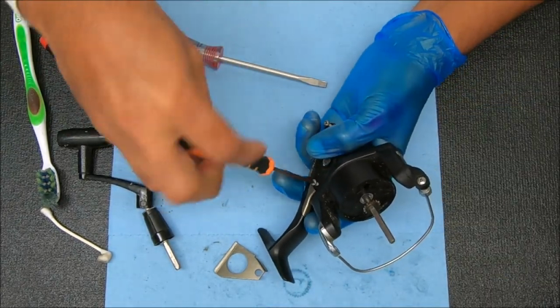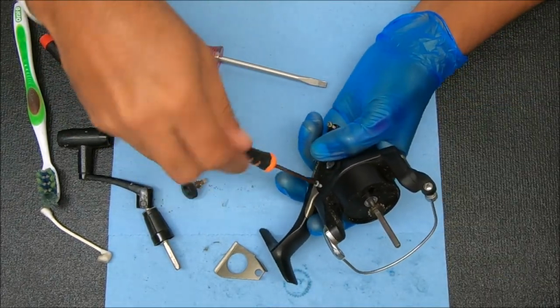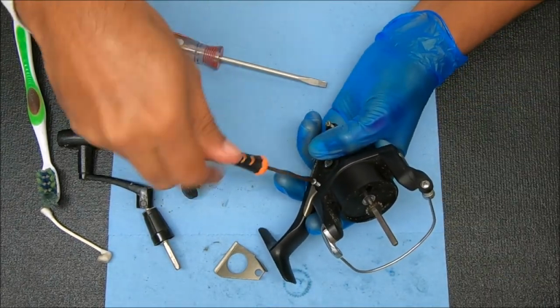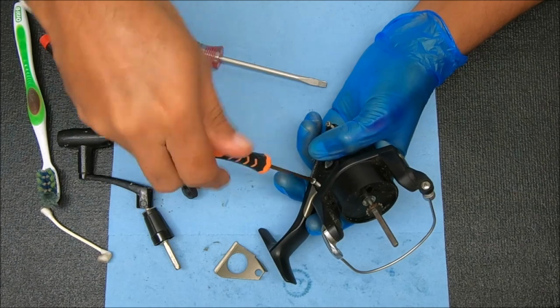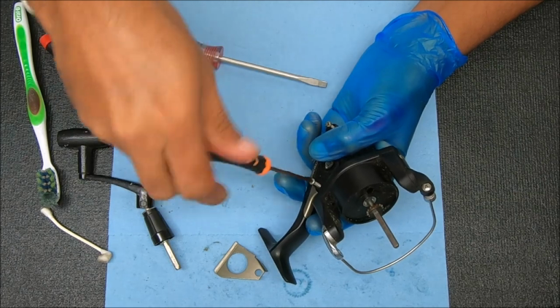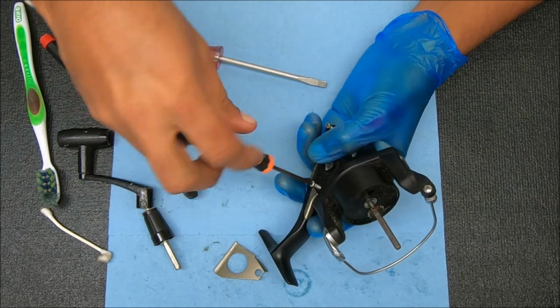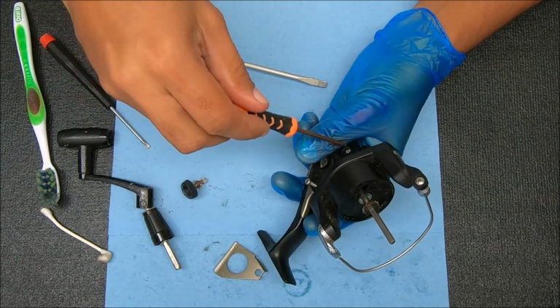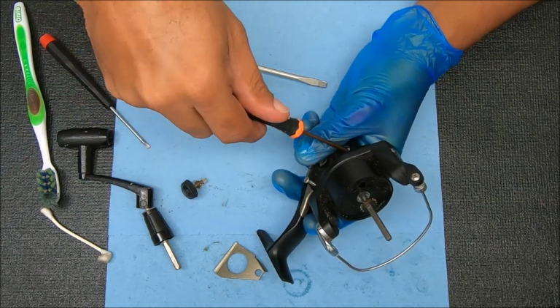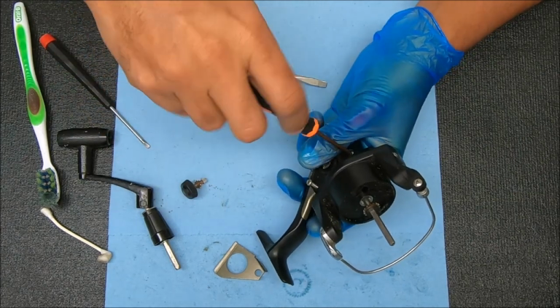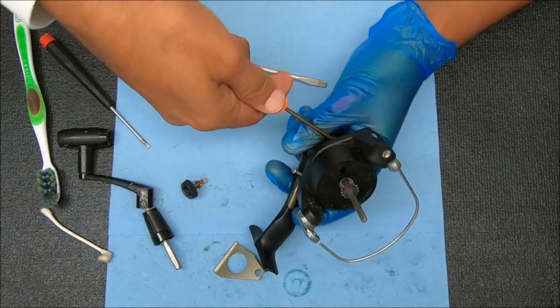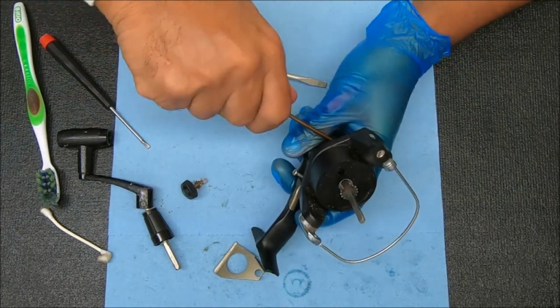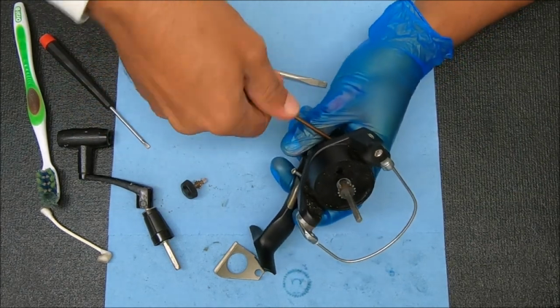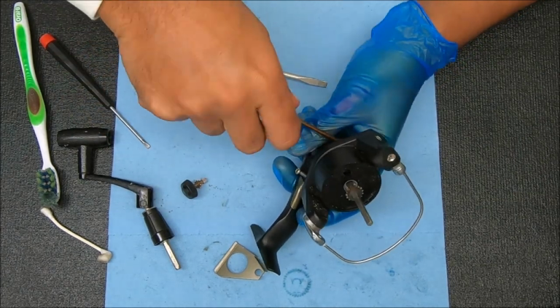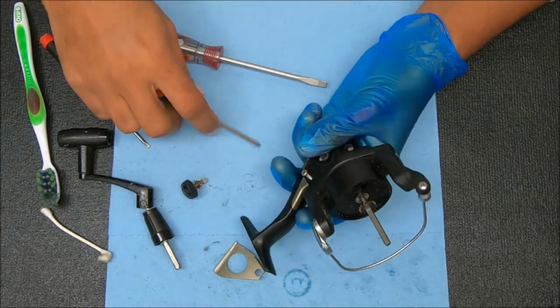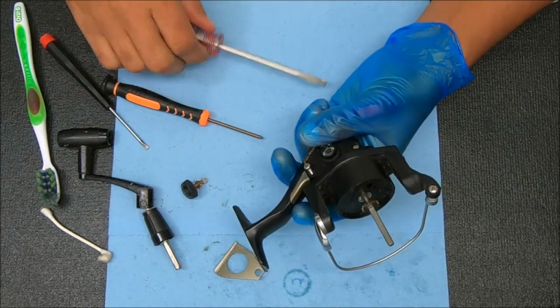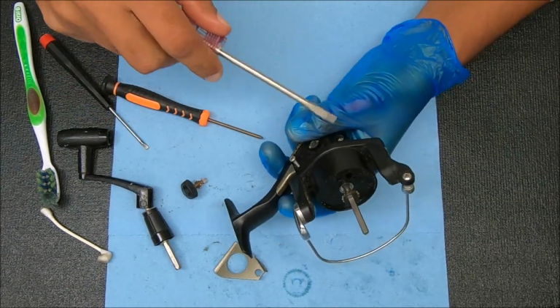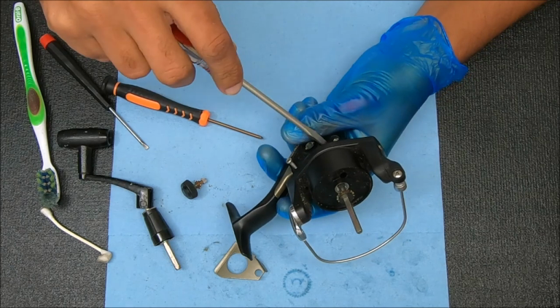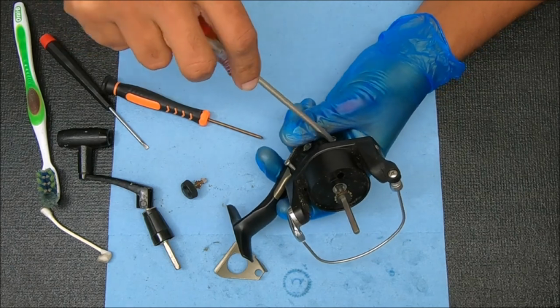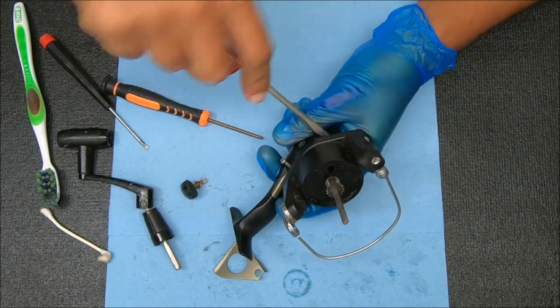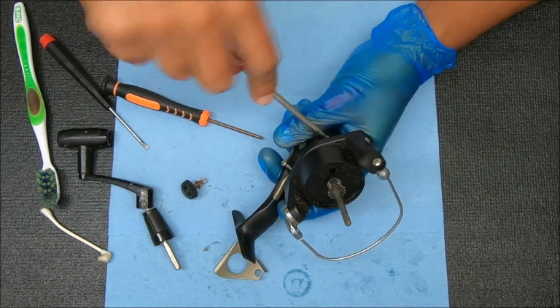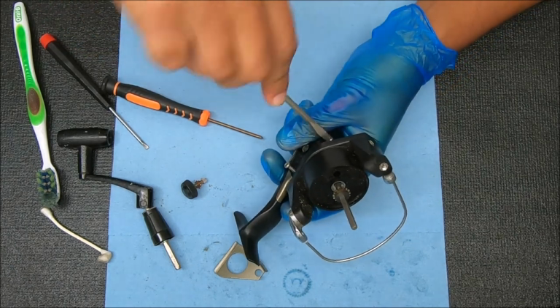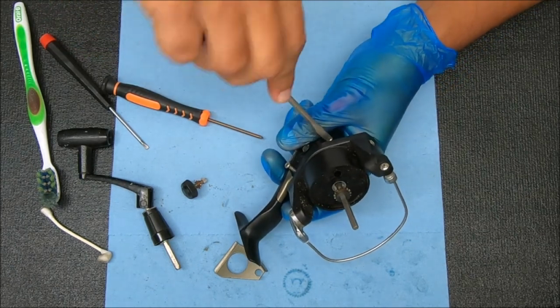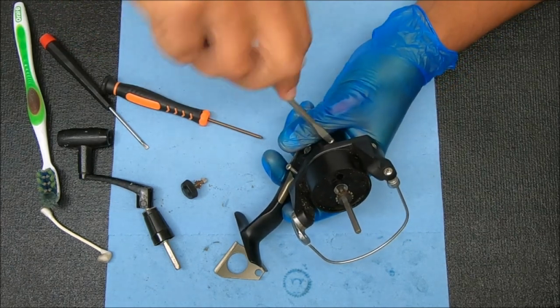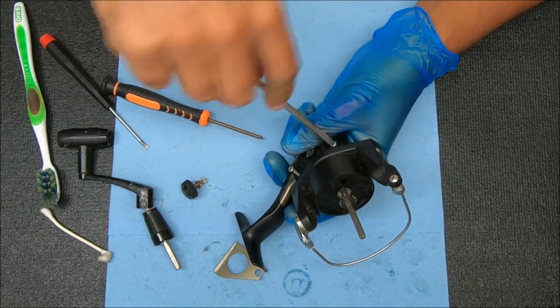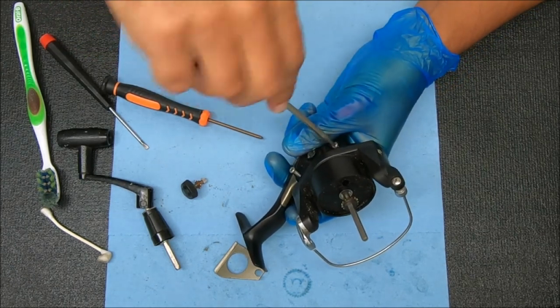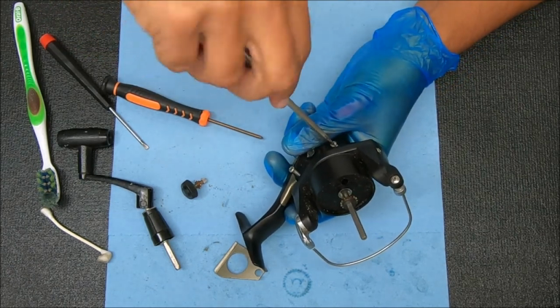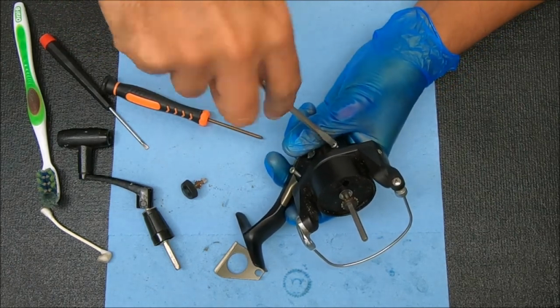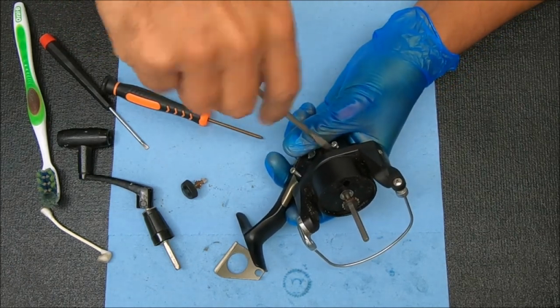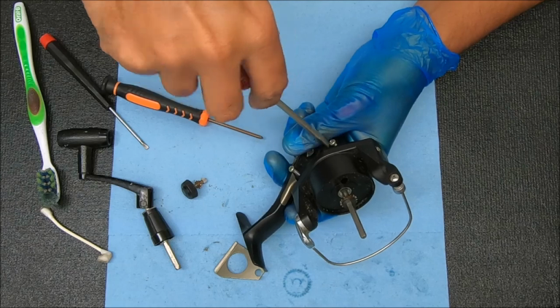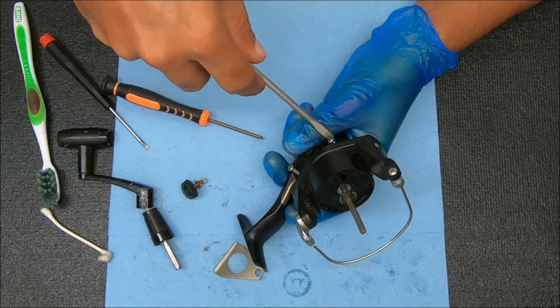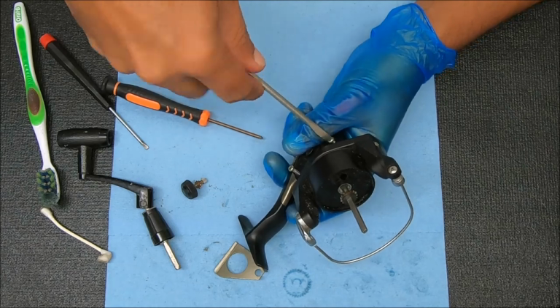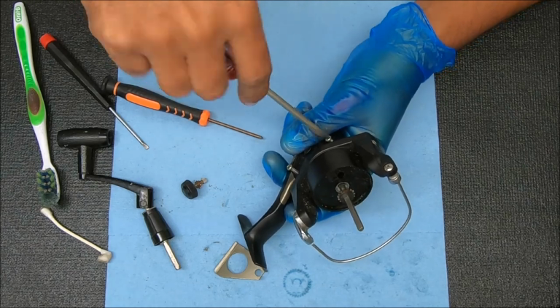And these screws are different sizes — the bottom right is a smaller version, and I feel like this top one is just a different size as well. So I'm just going to keep them set in the order that they came out.